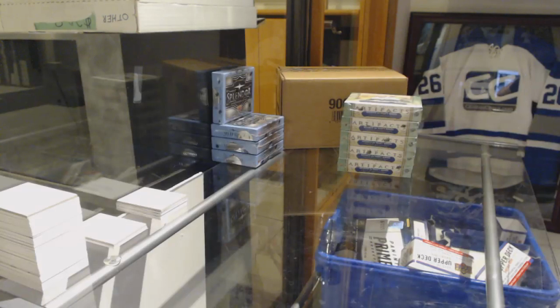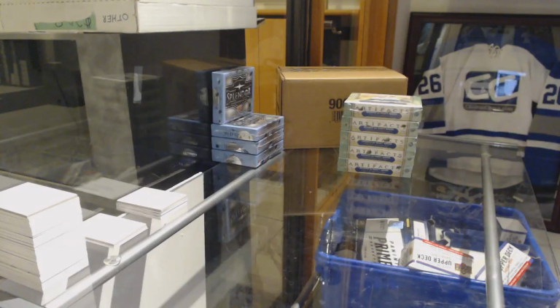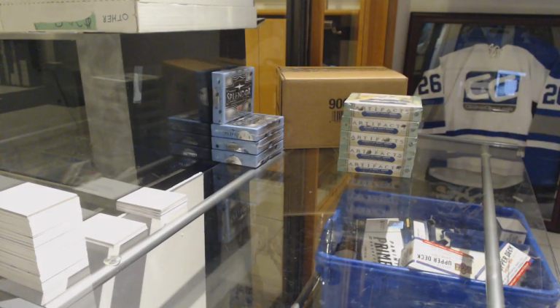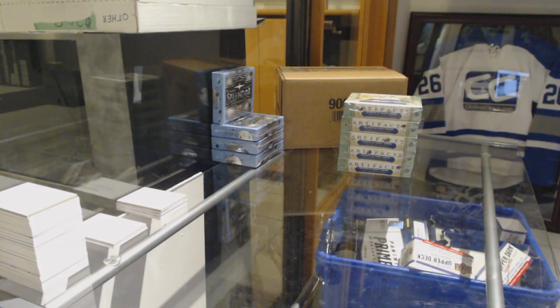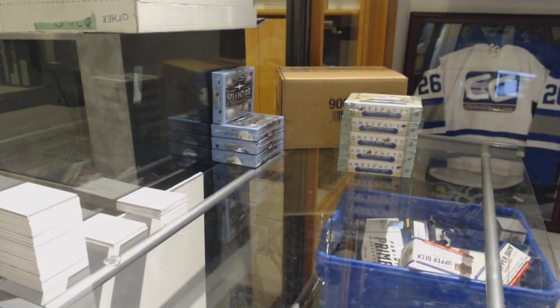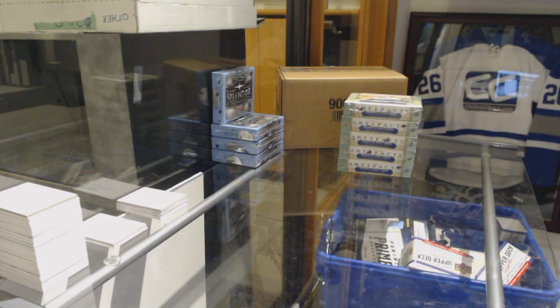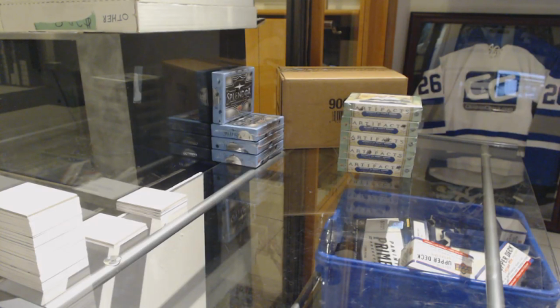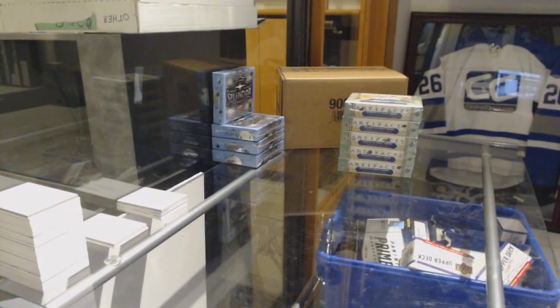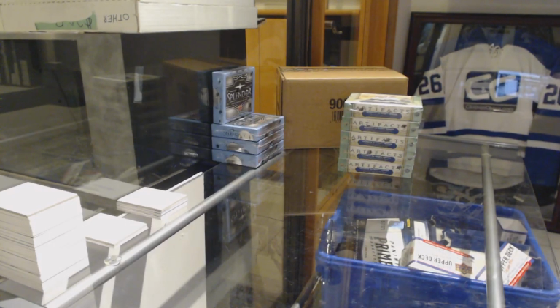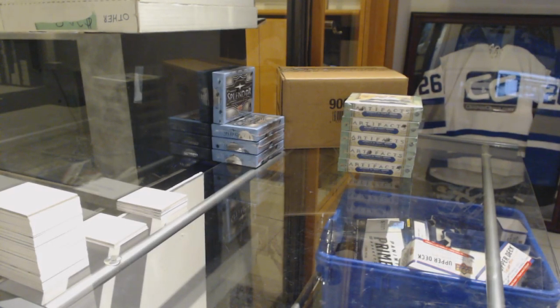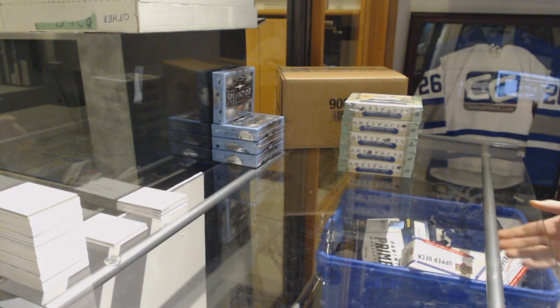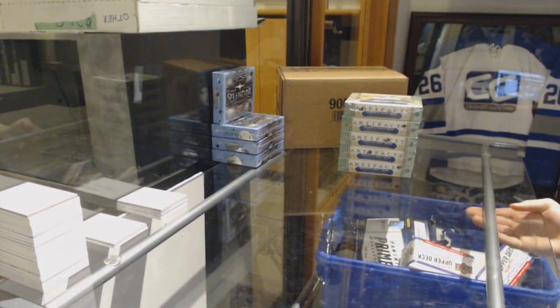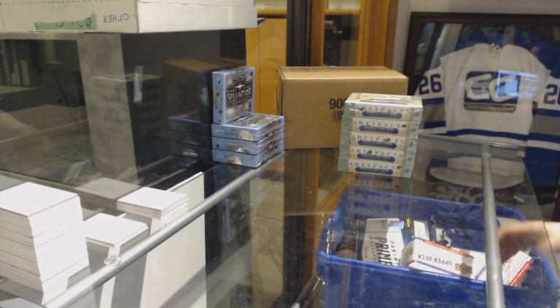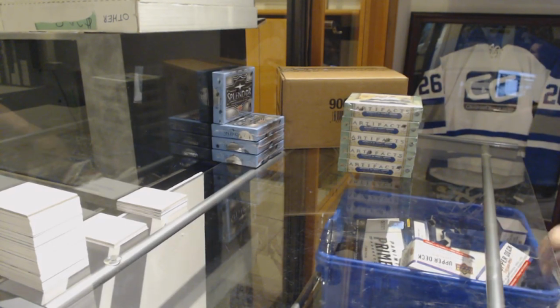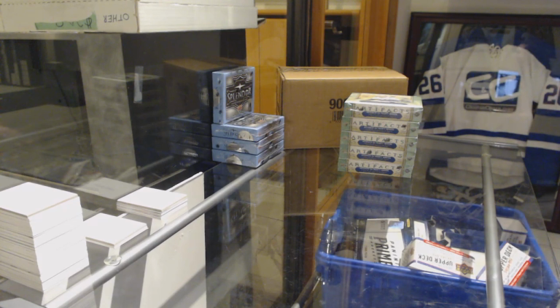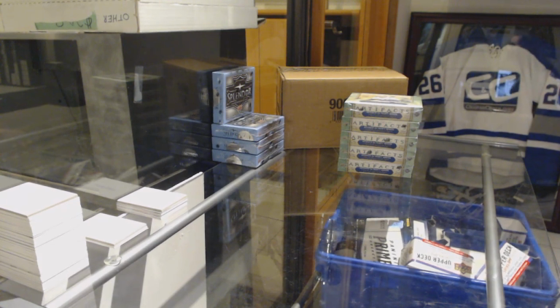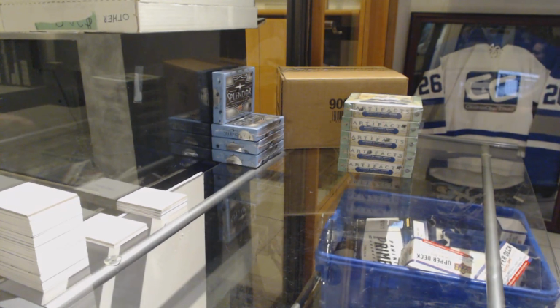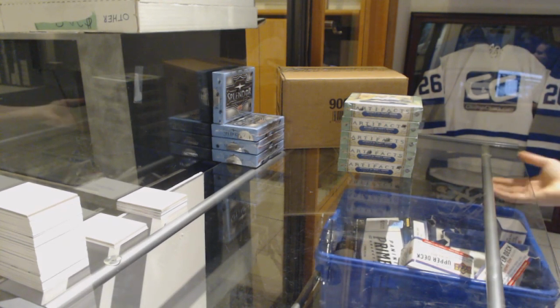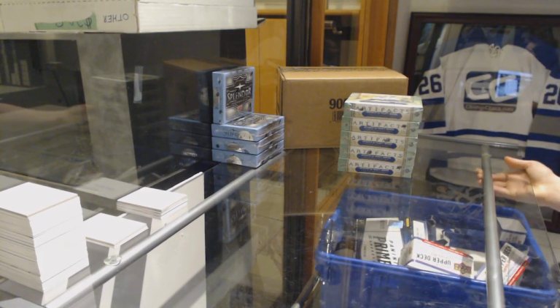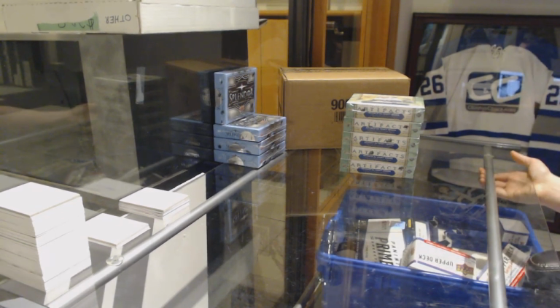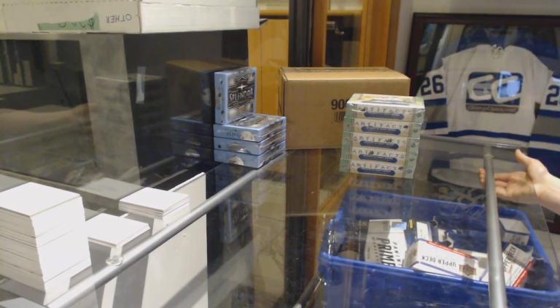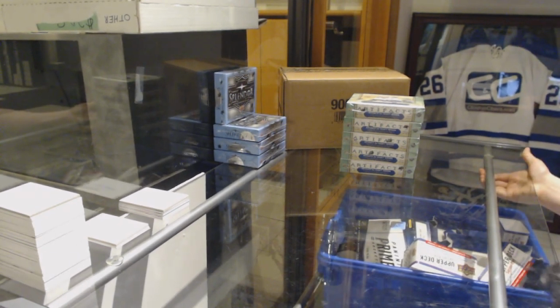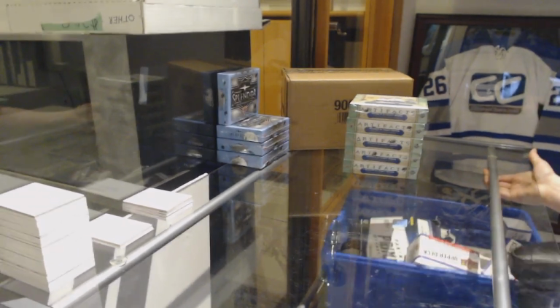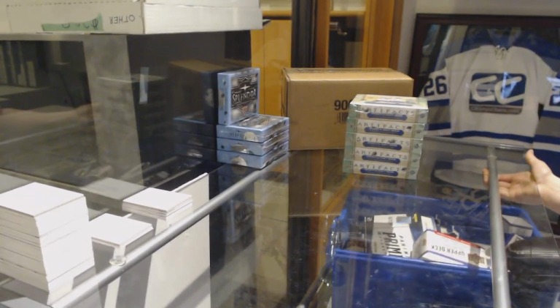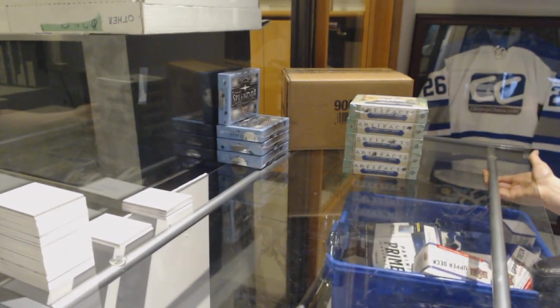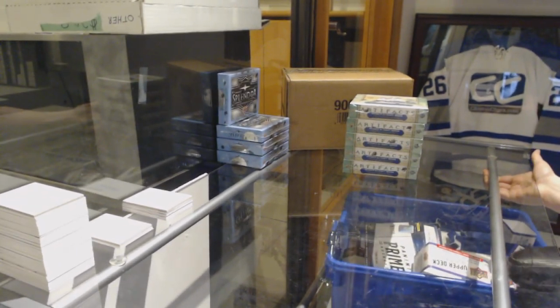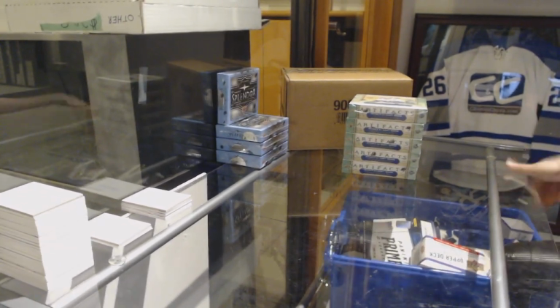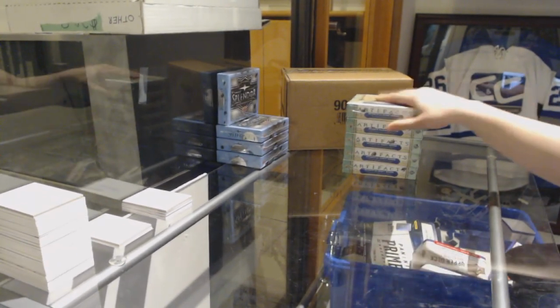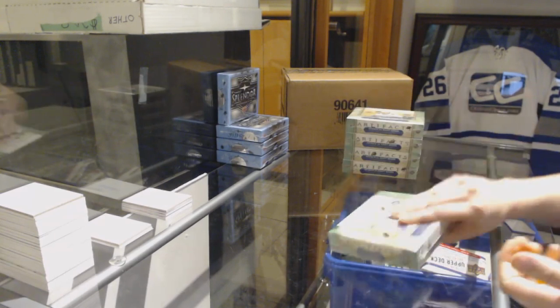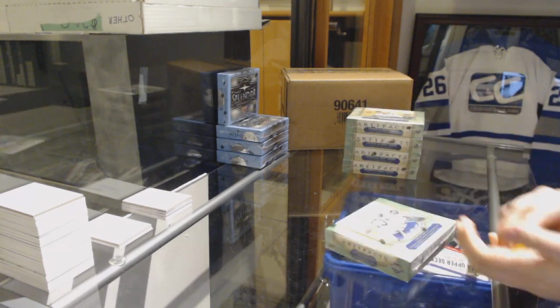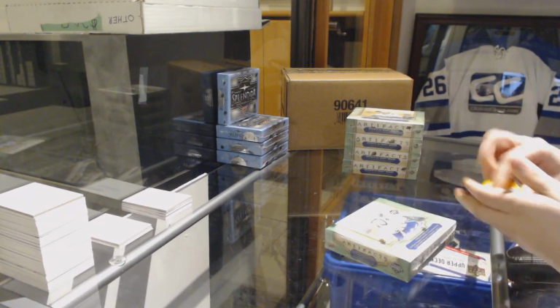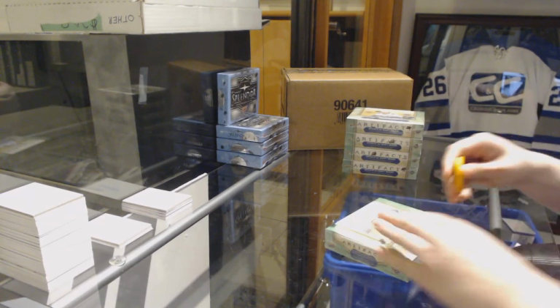Starting off the Integrate Break 9352, we've got the 18-19 Upper Deck Artifacts 5 Box Break. Best of luck, folks!